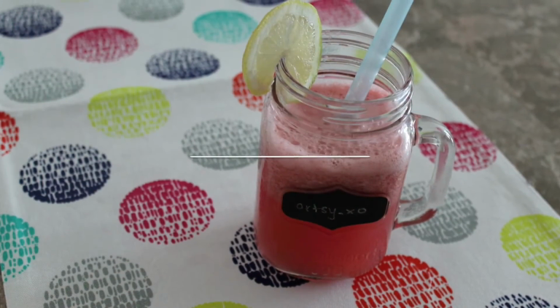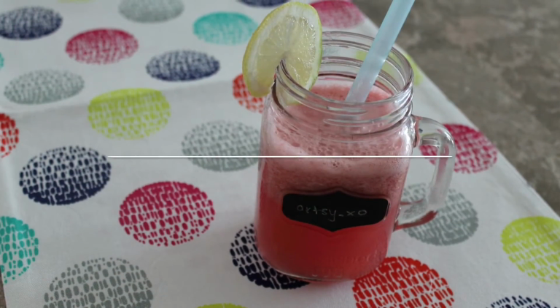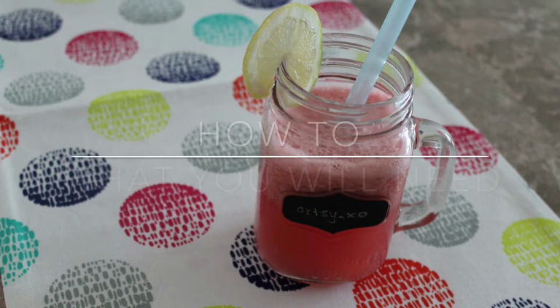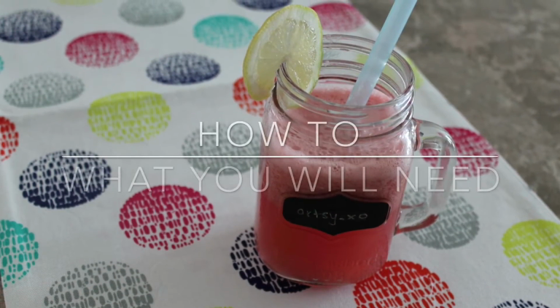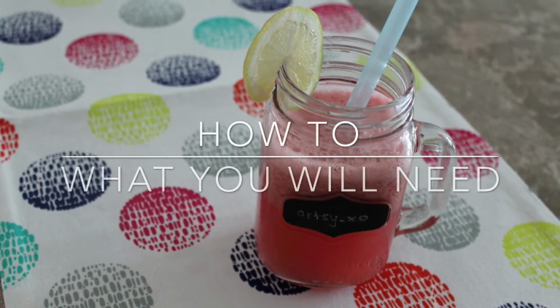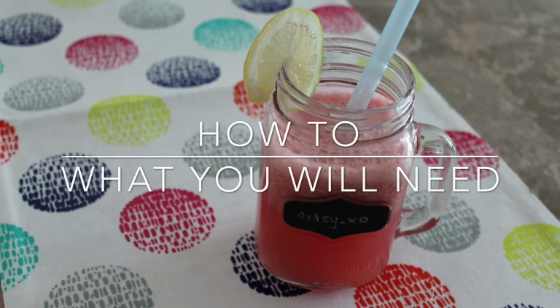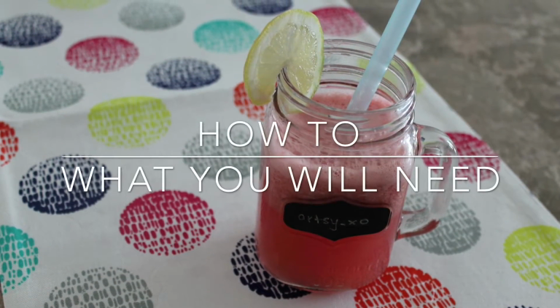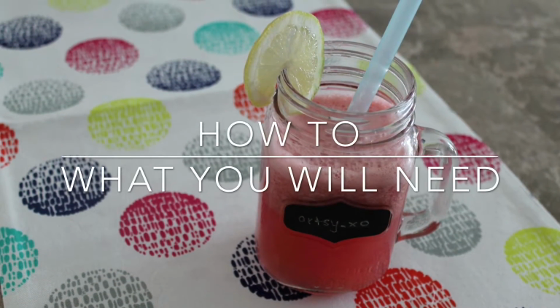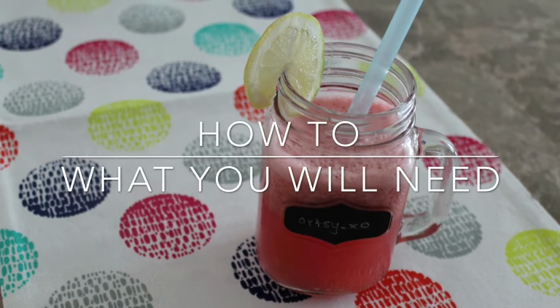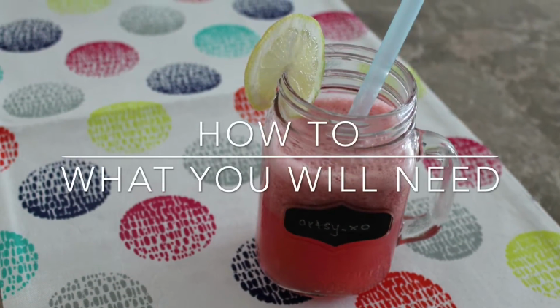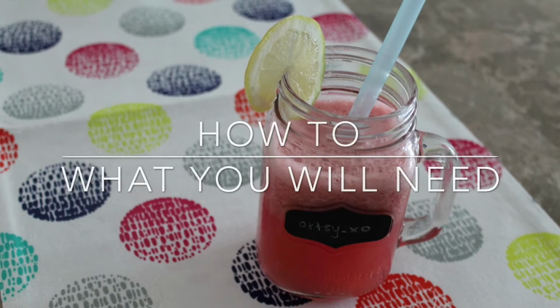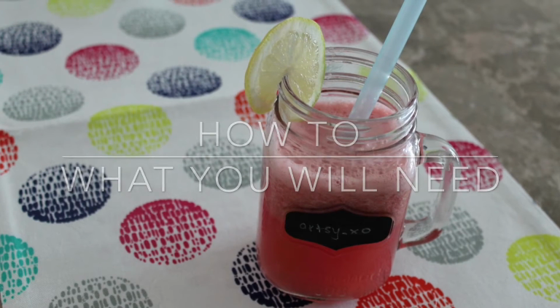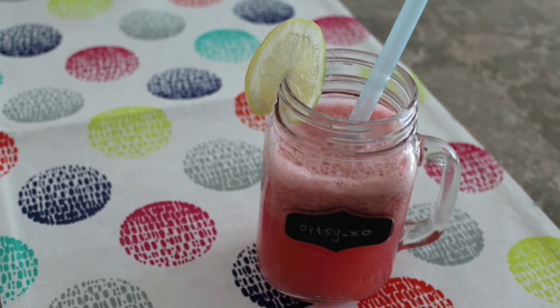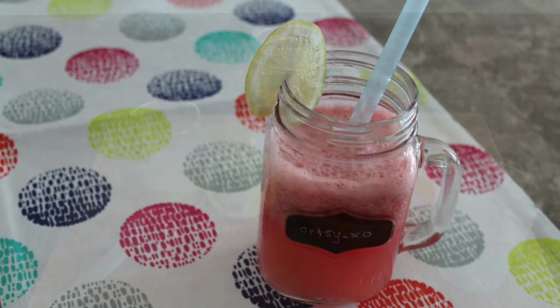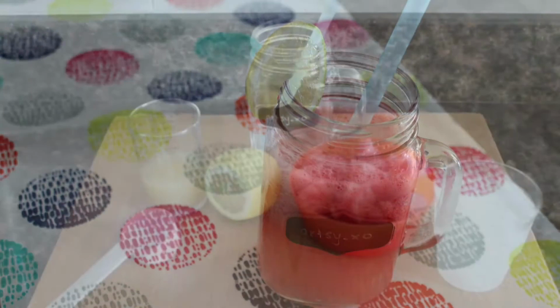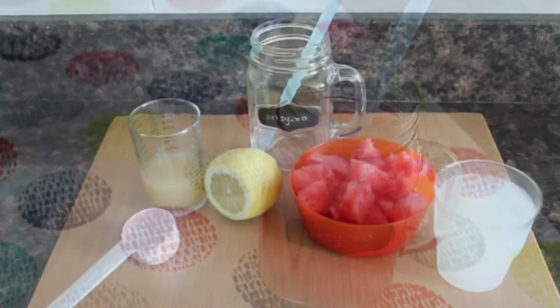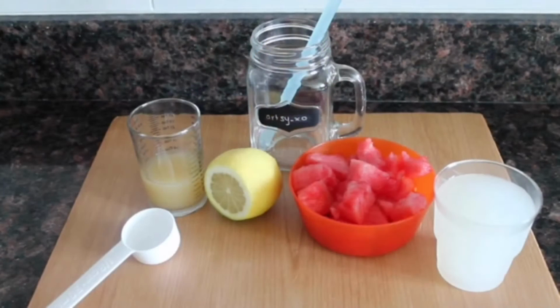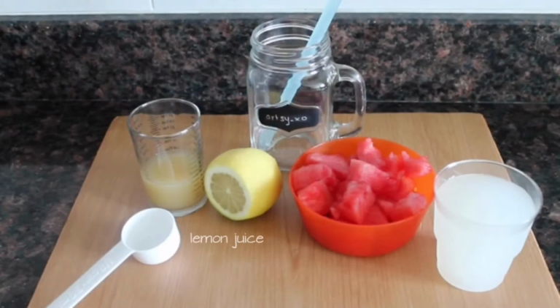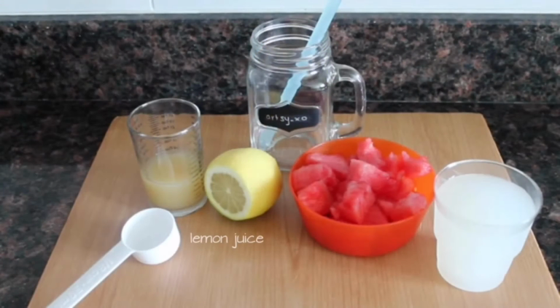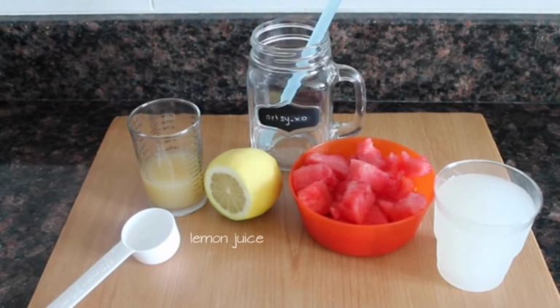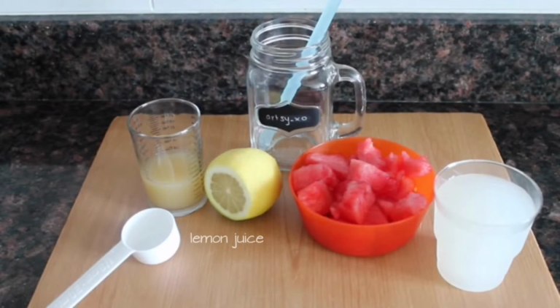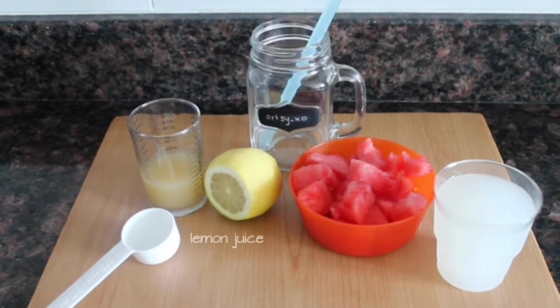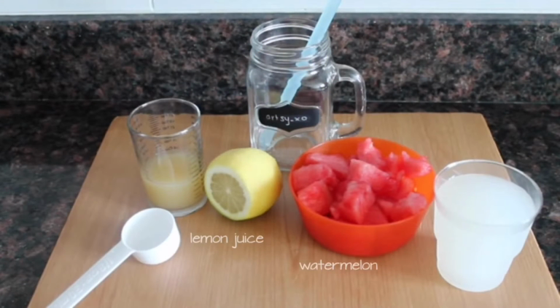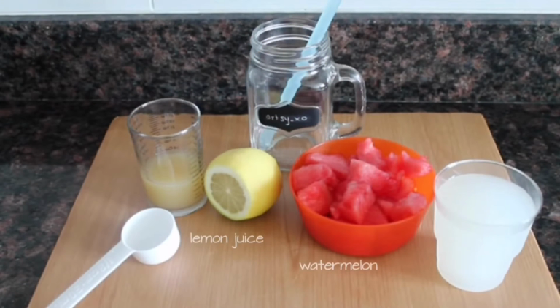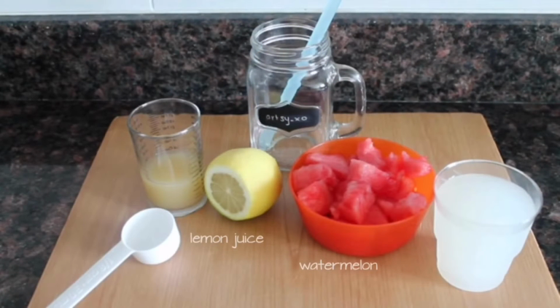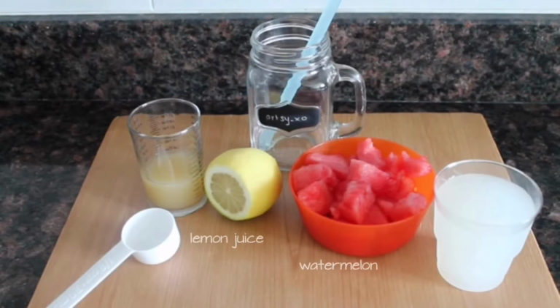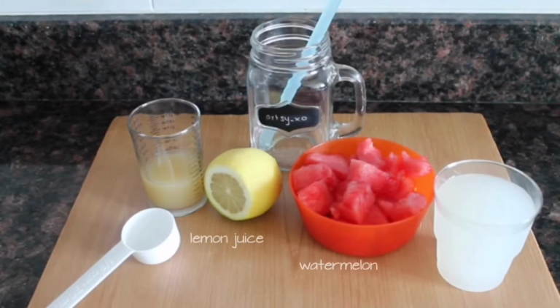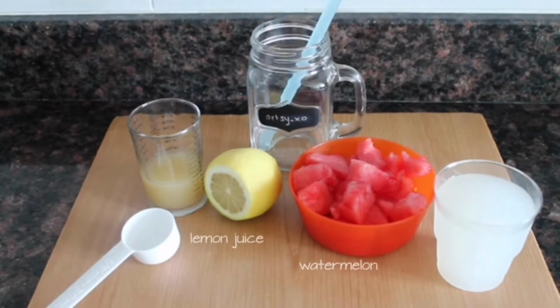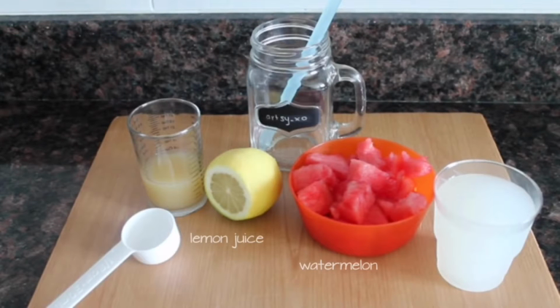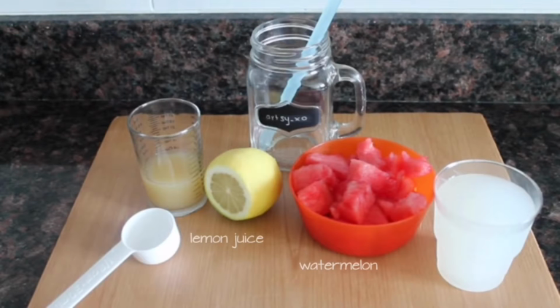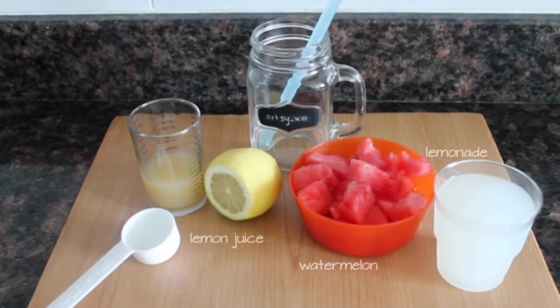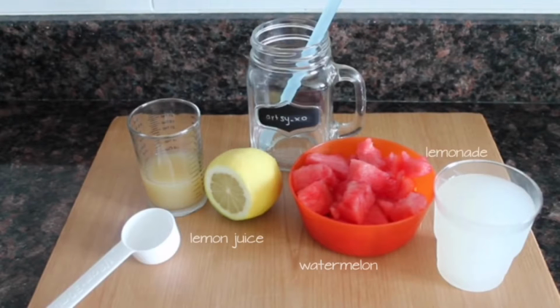You will need lemon juice, watermelon, and some lemonade.